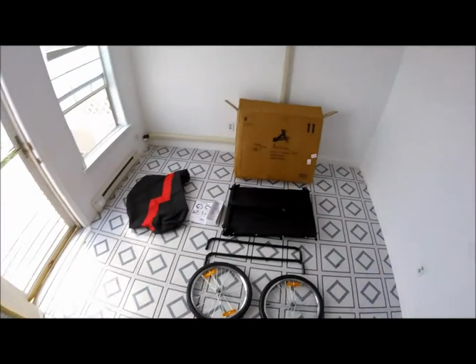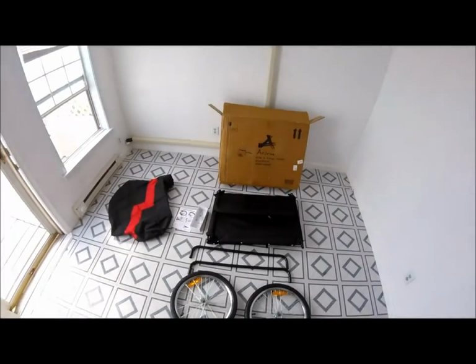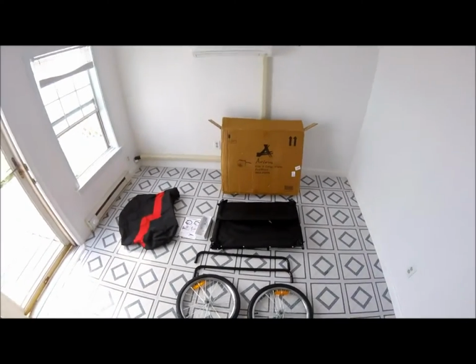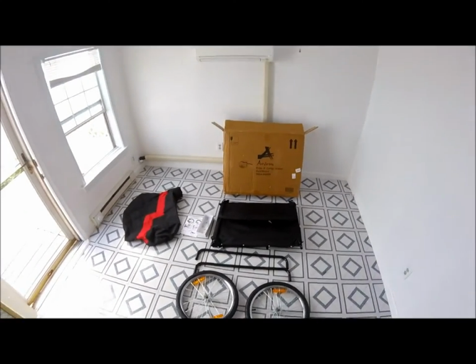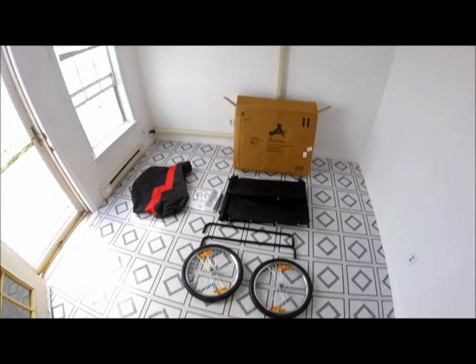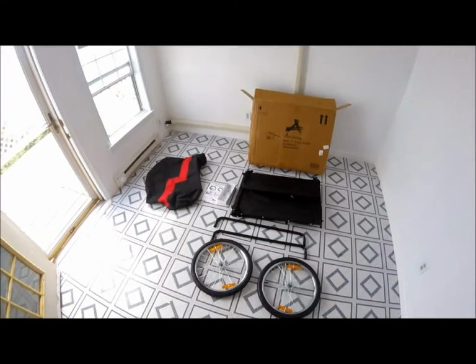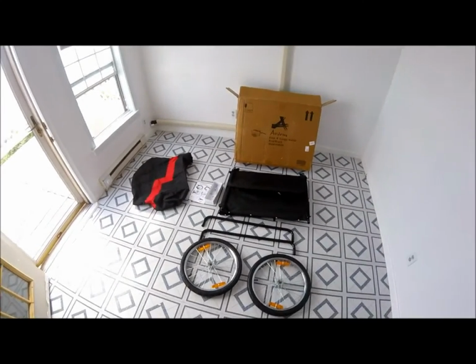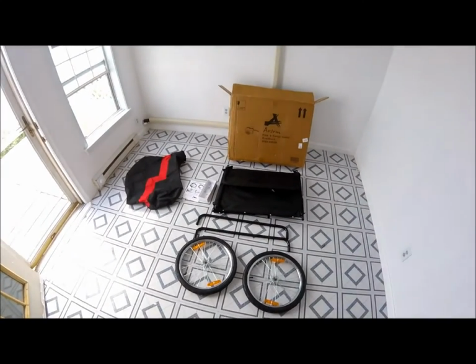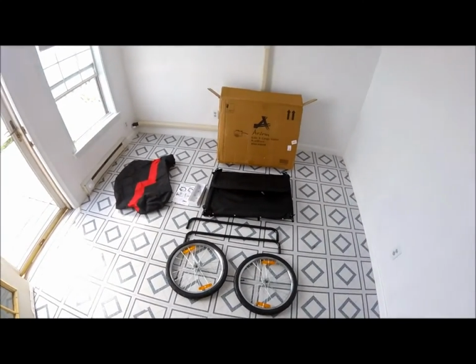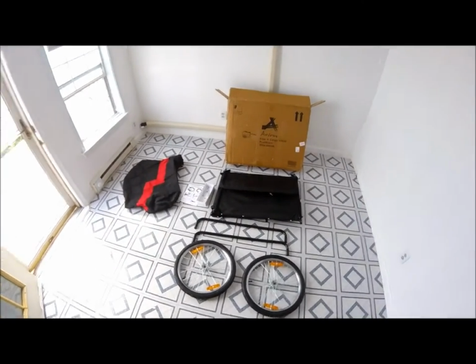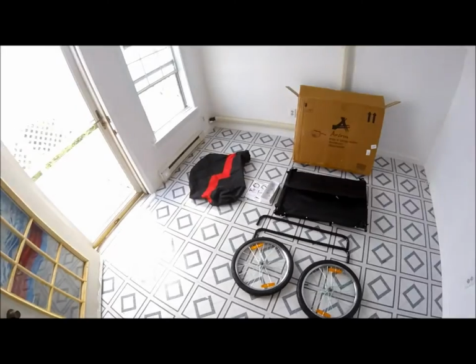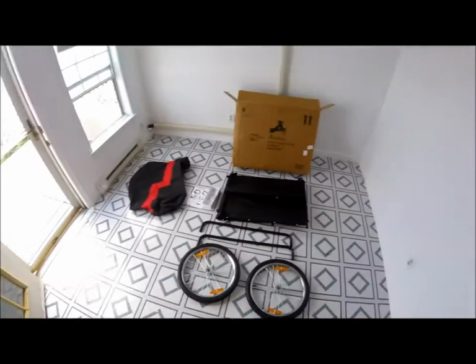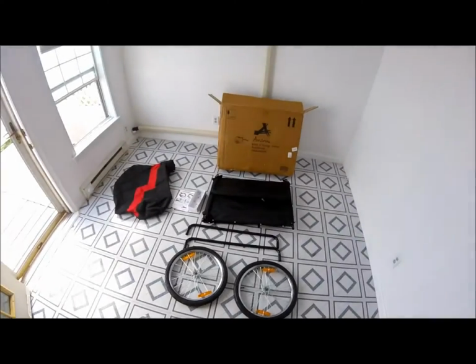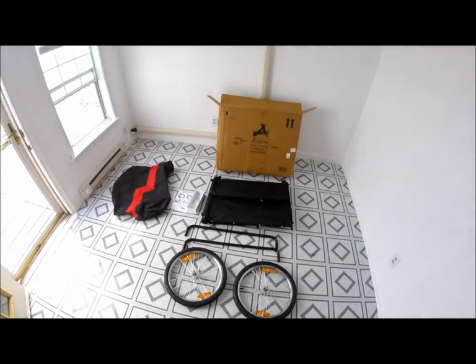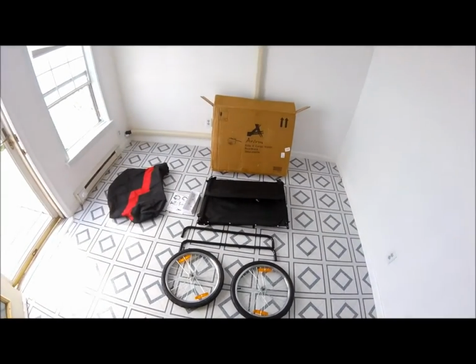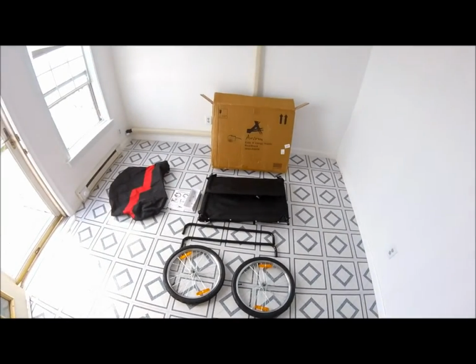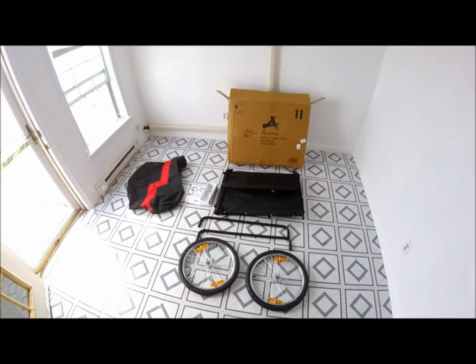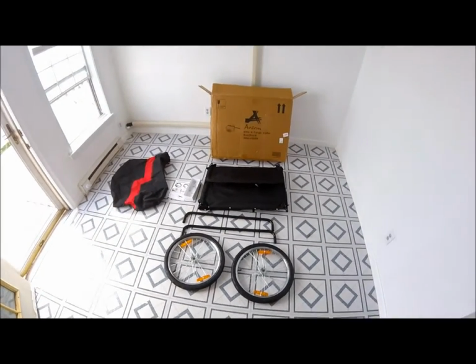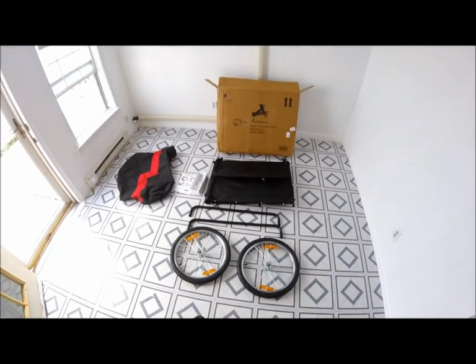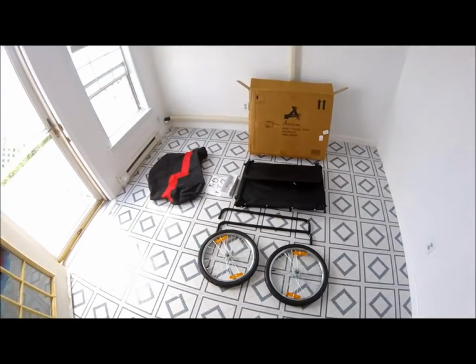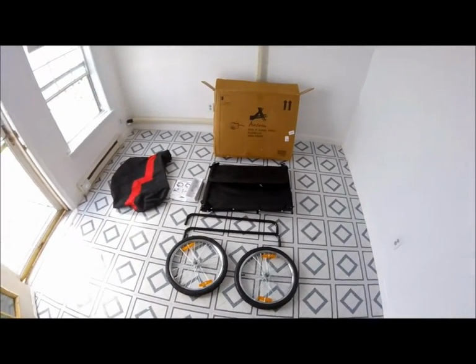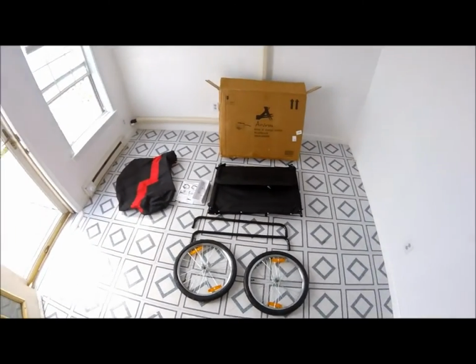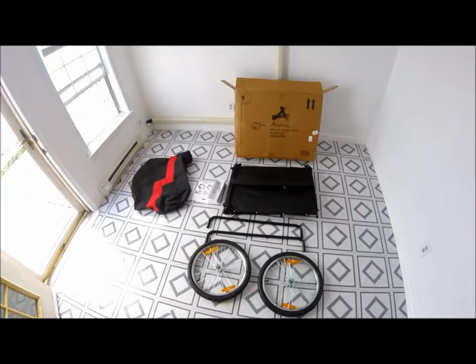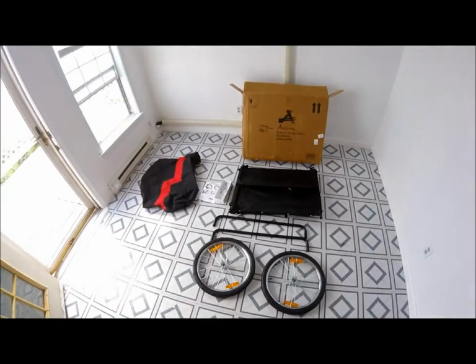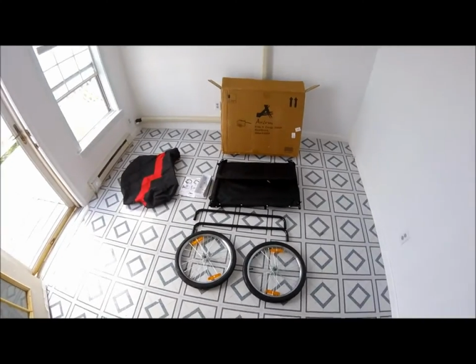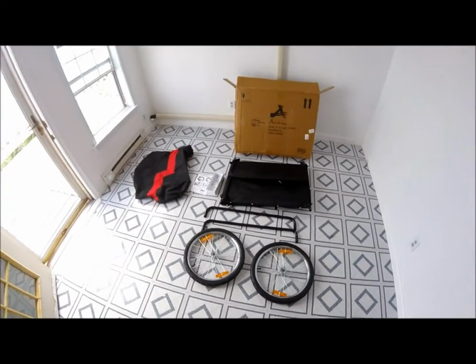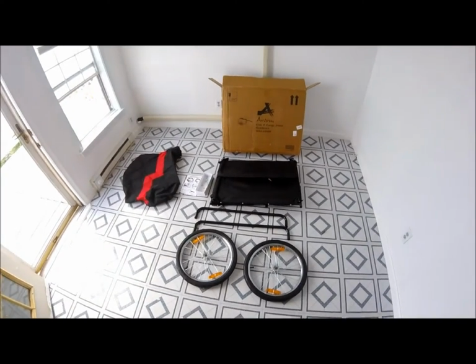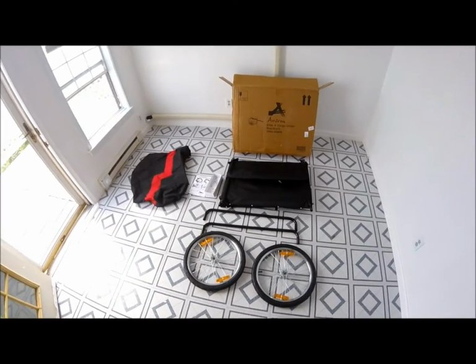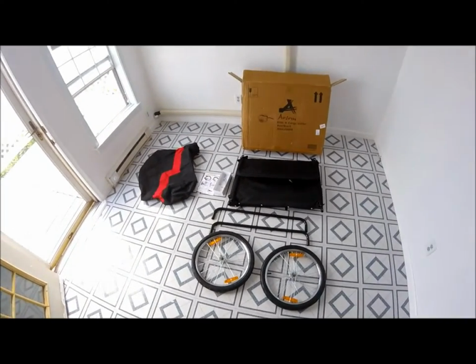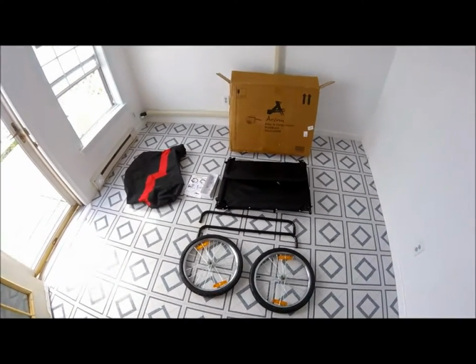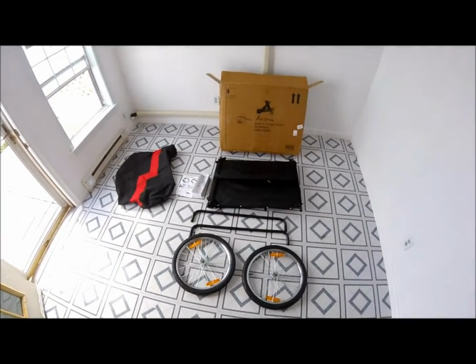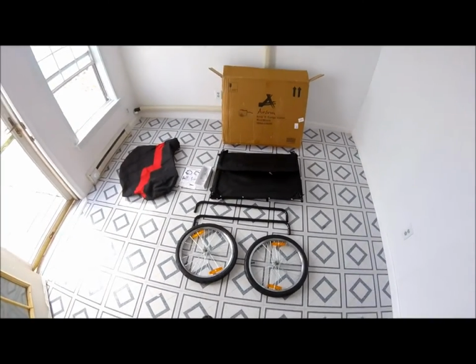Hello everyone. I want to do a quick video on the awesome Elite 2 cargo trailer I just purchased. Probably the easiest to assemble and disassemble trailer I've ever owned.